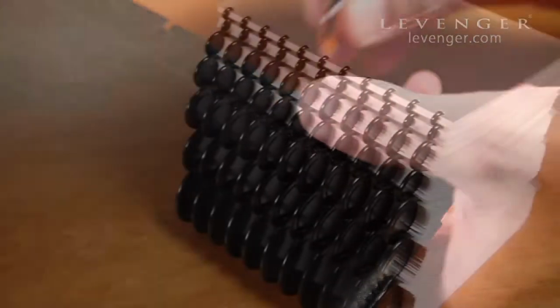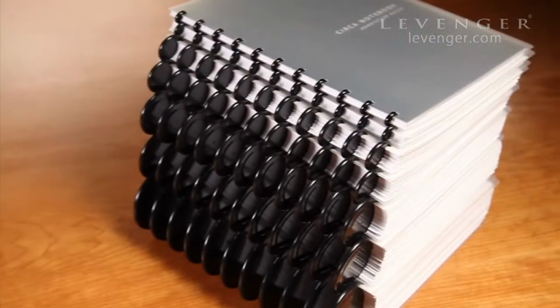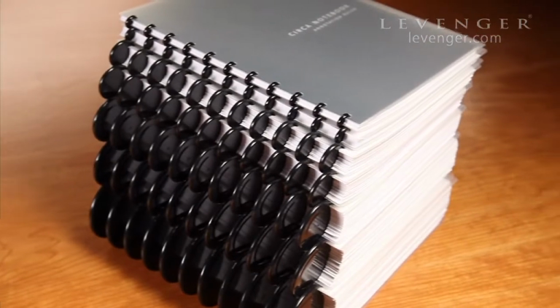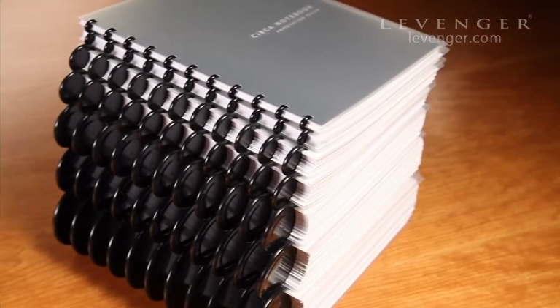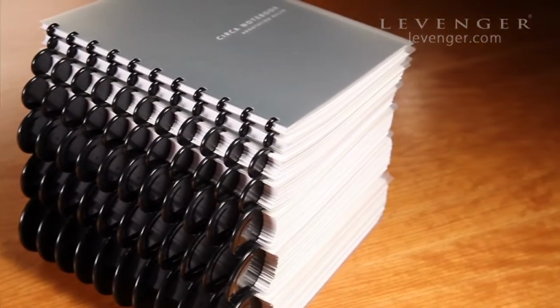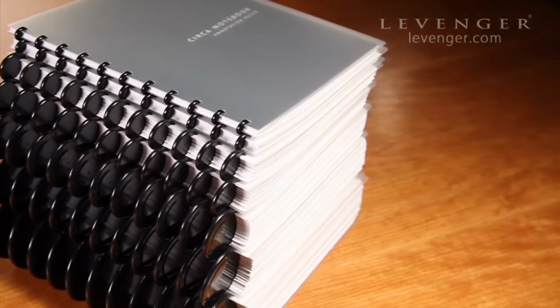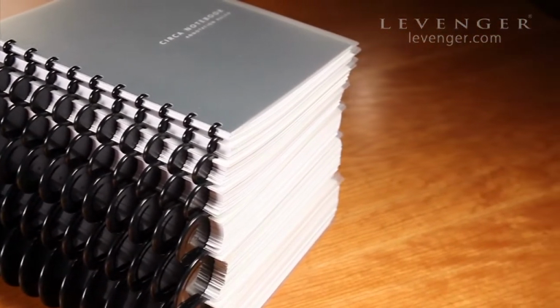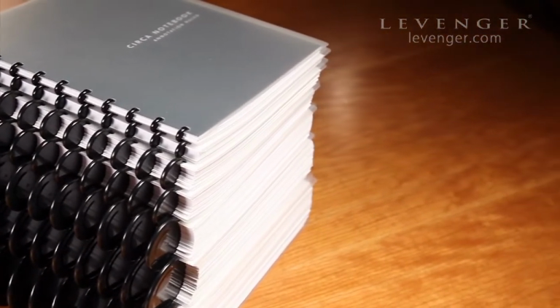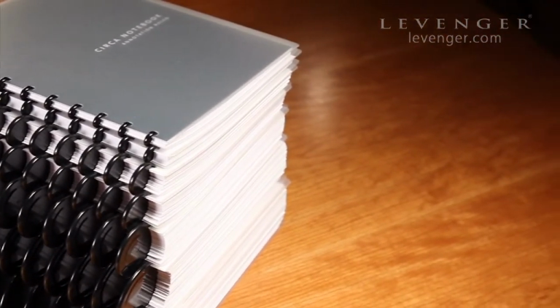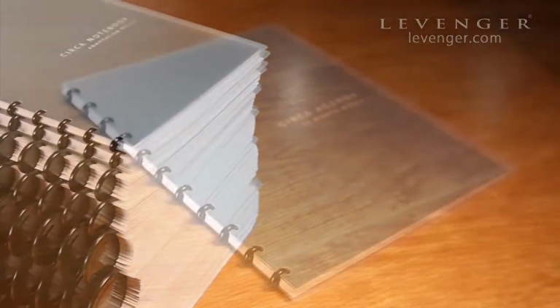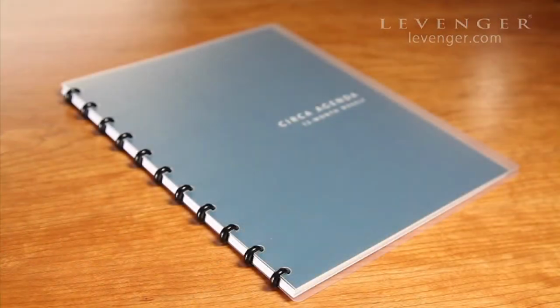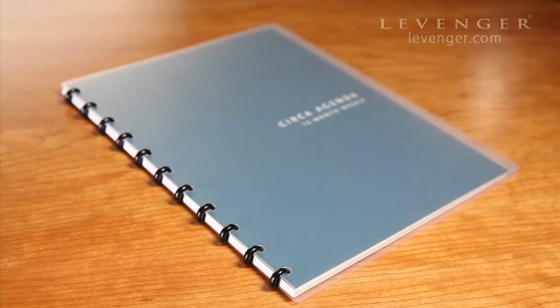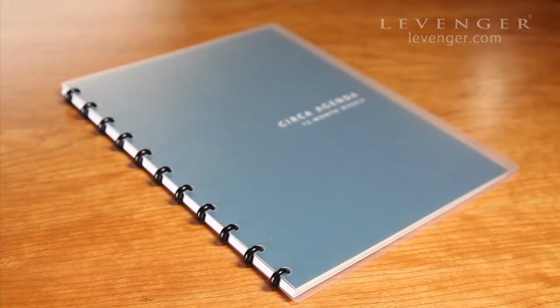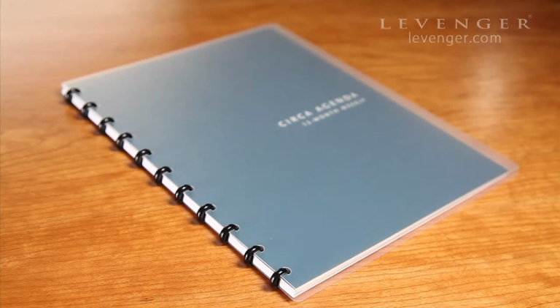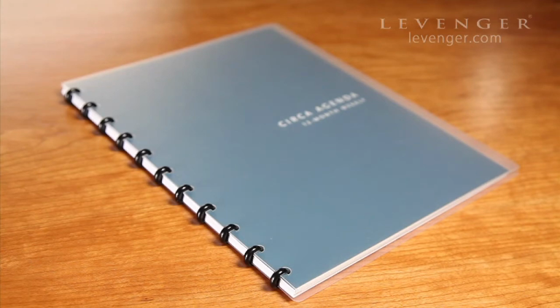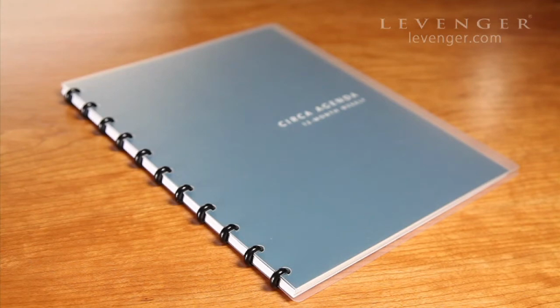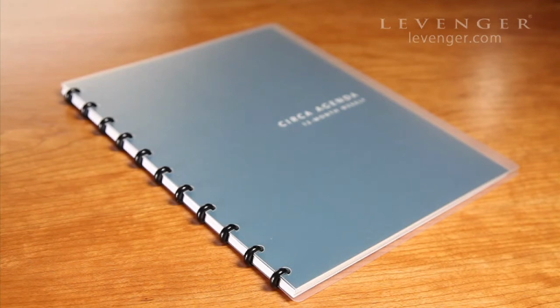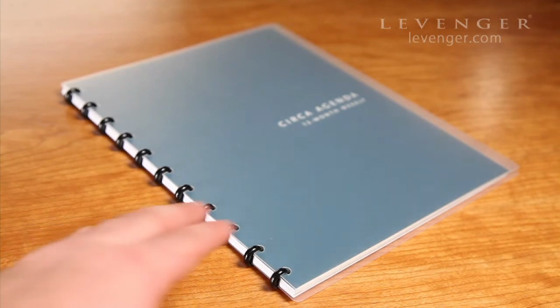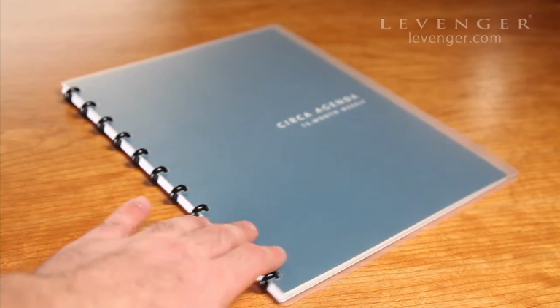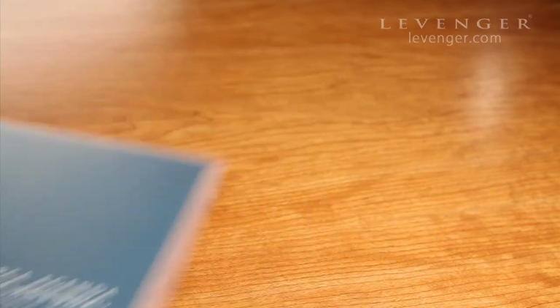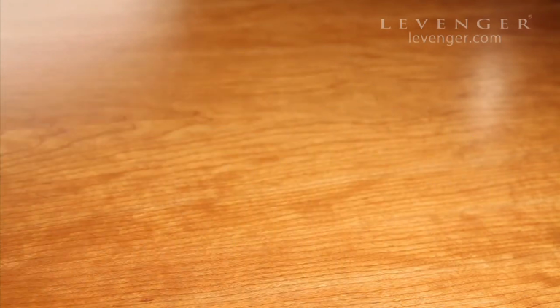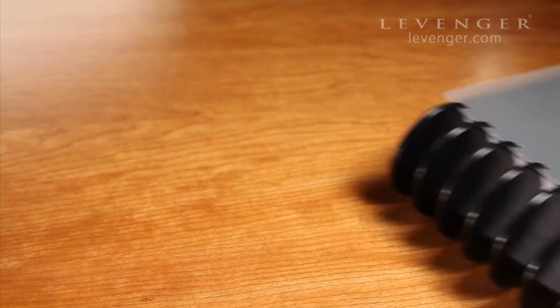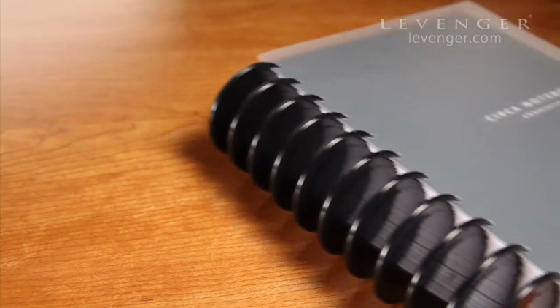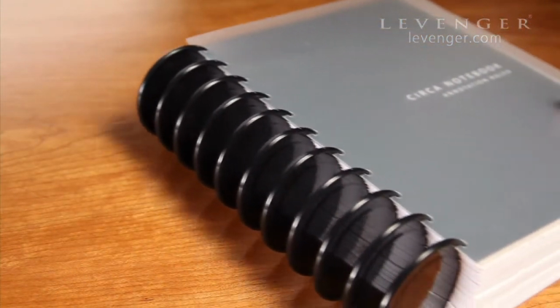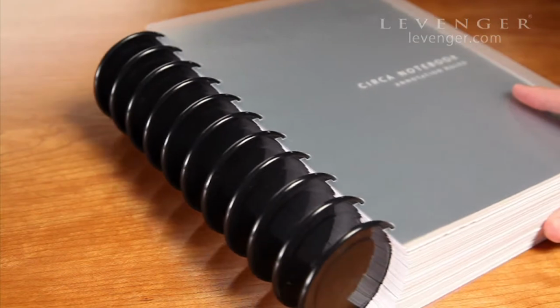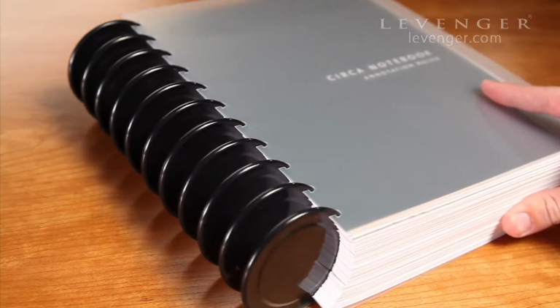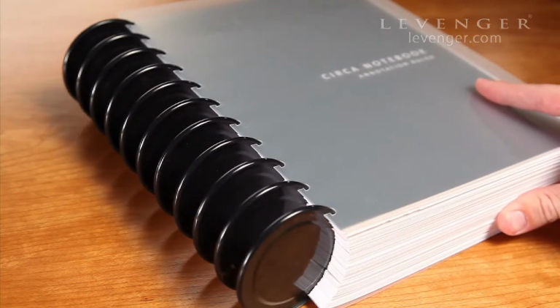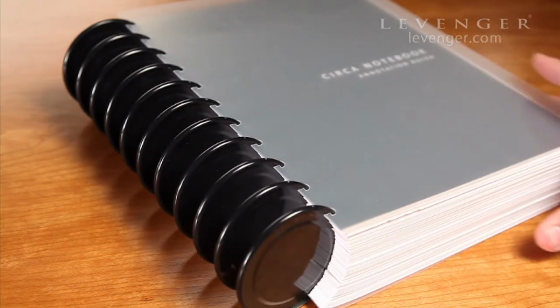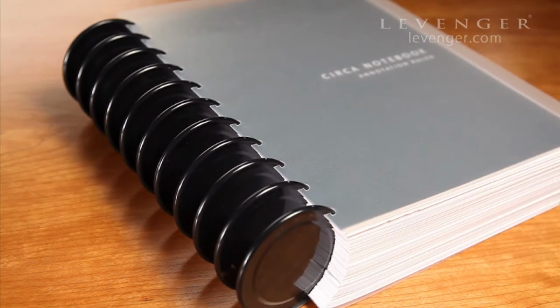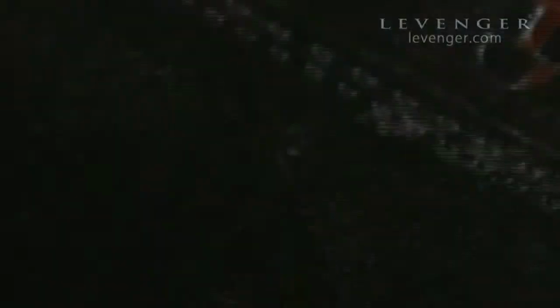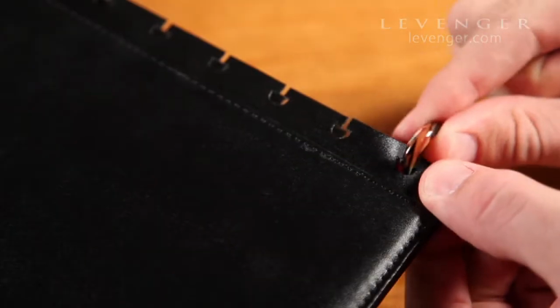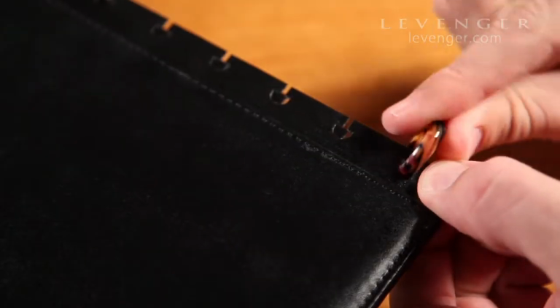But we offer discs in an array of sizes to suit your needs, from as small as quarter-inch, which holds 50 sheets, to as large as 3 inches, which can handle up to 450 Circa-punched sheets.